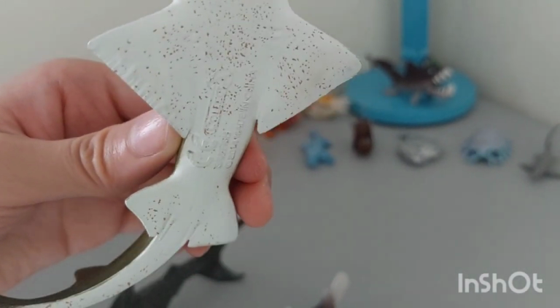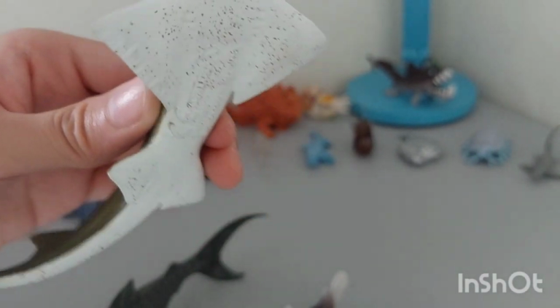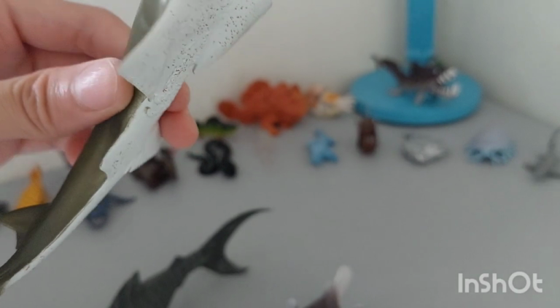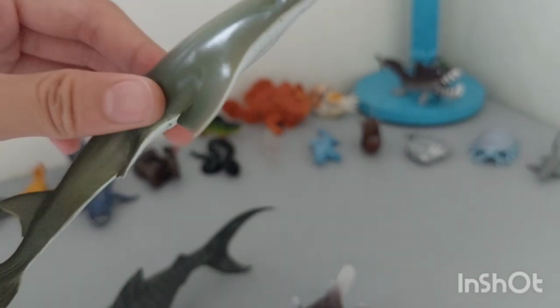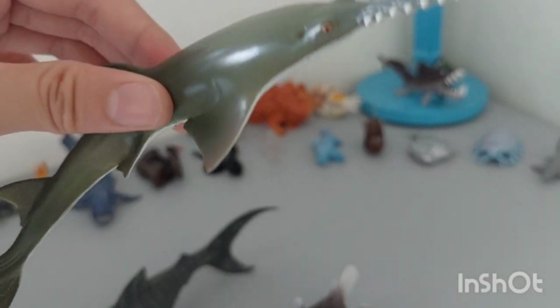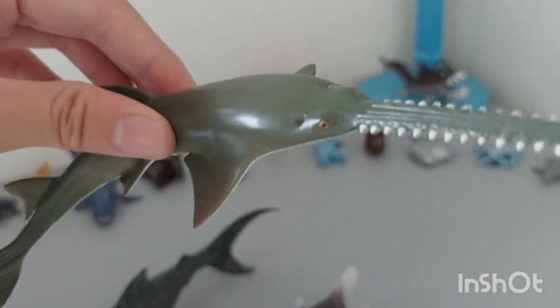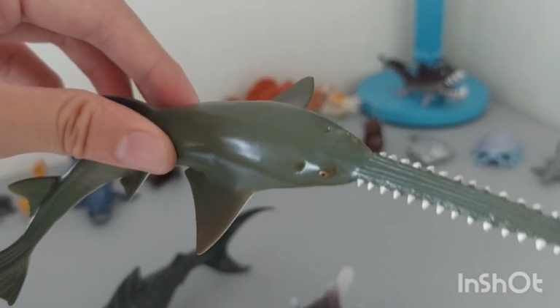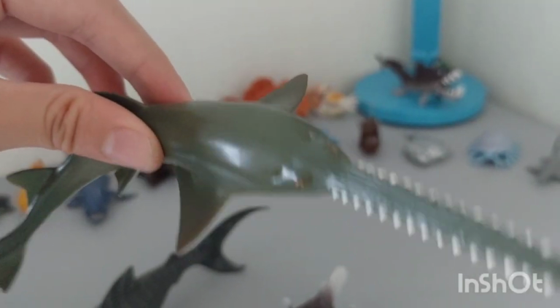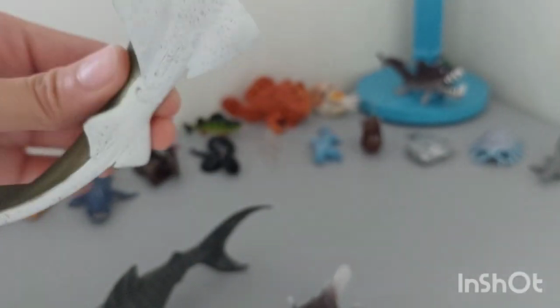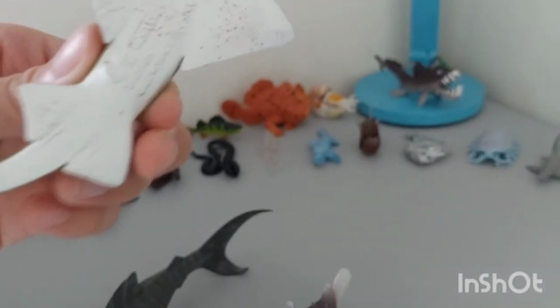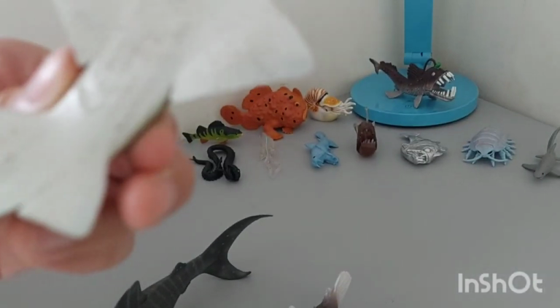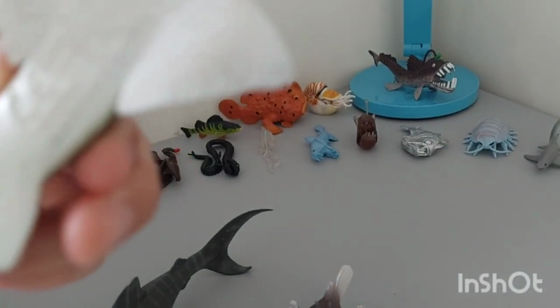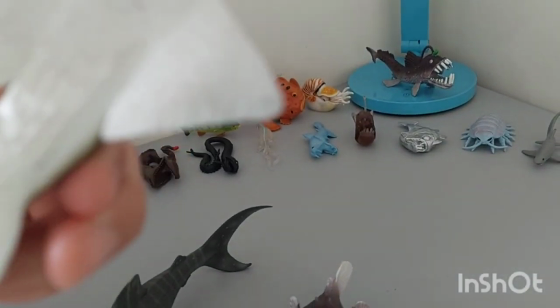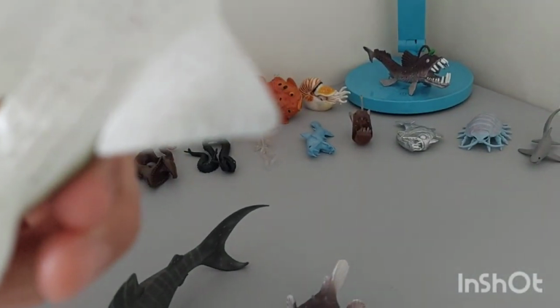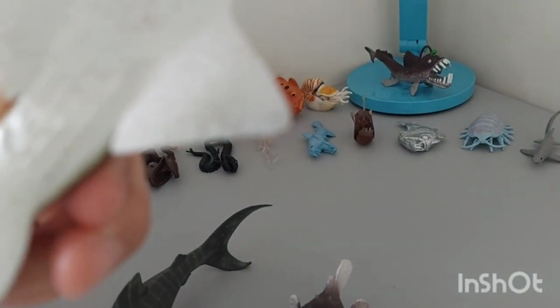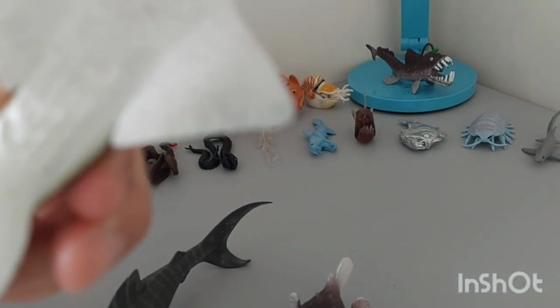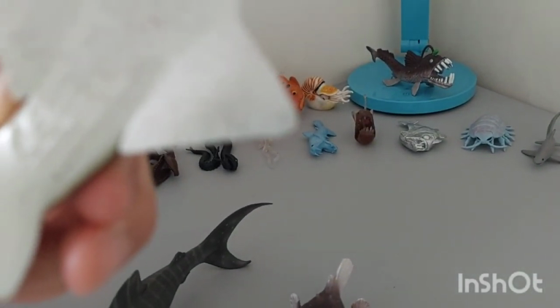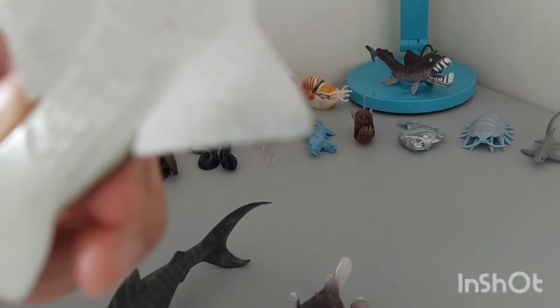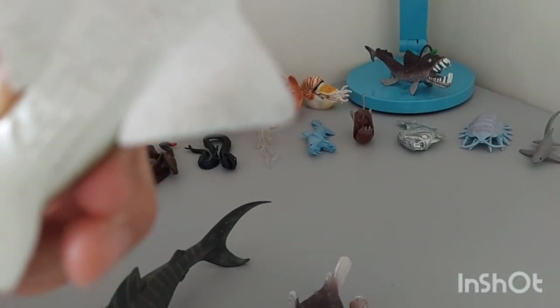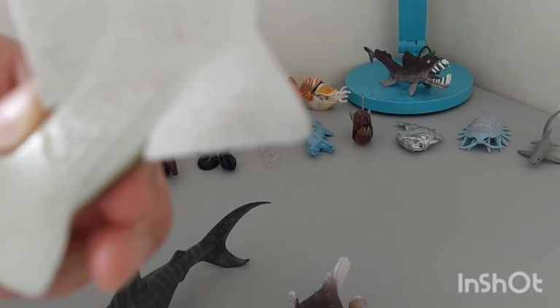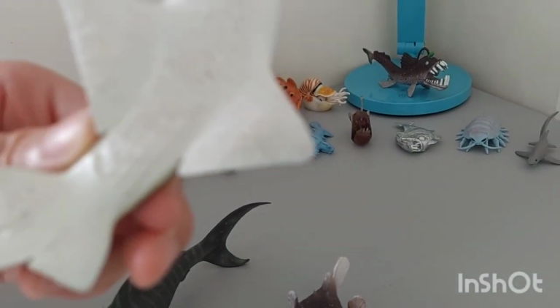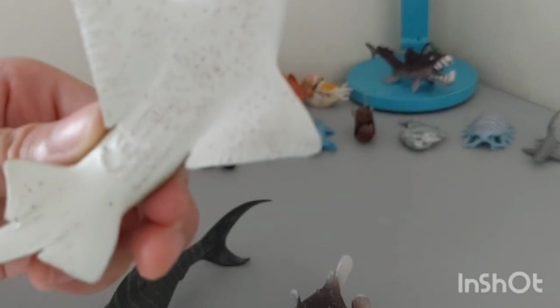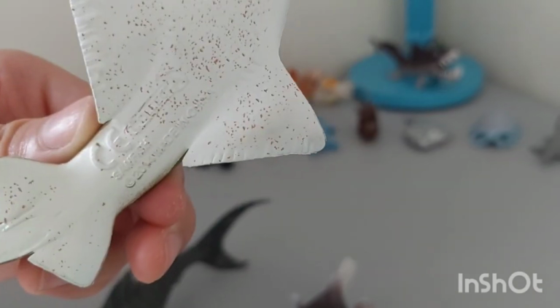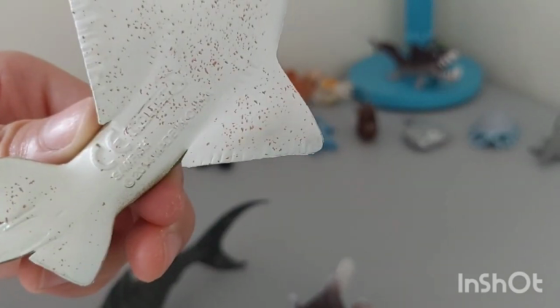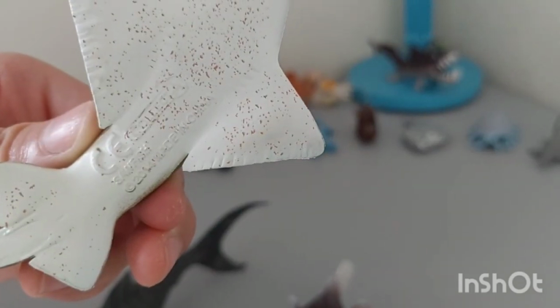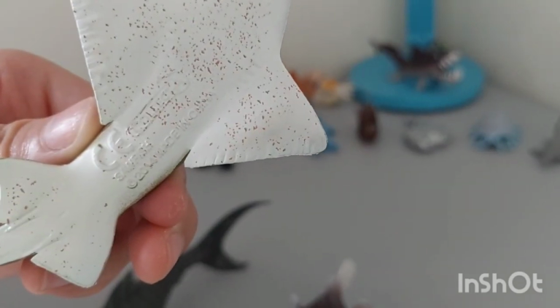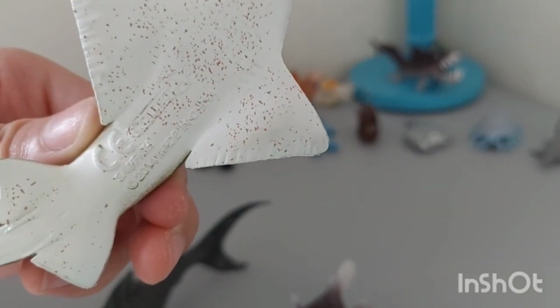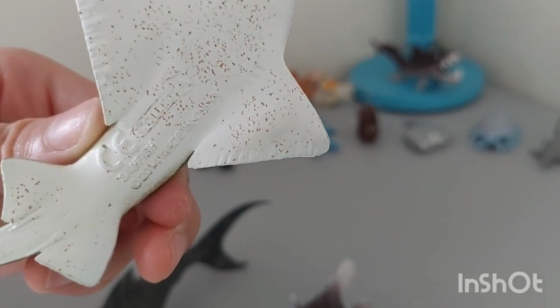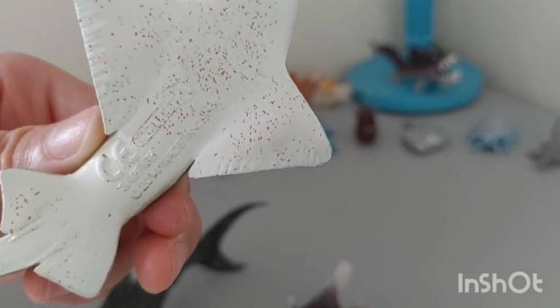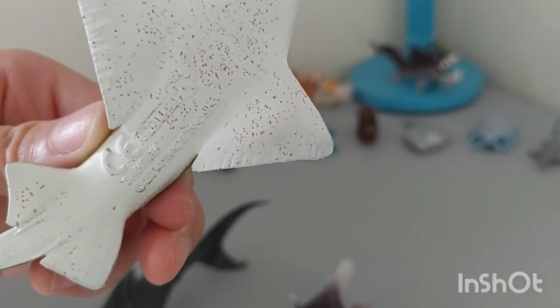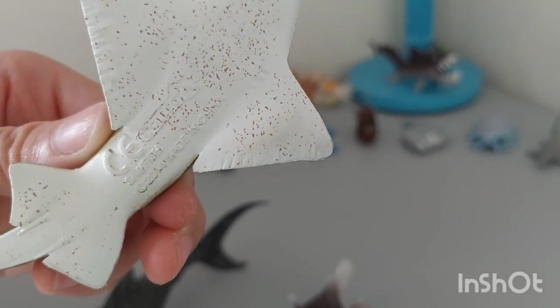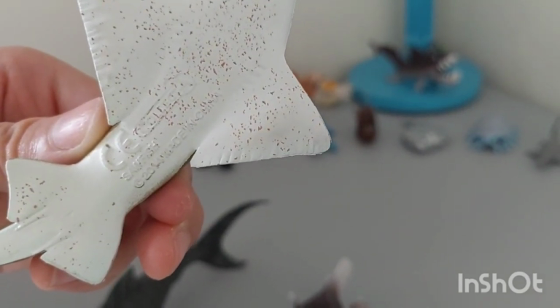It has only a few minor defects under its fin because of the dirt. There you go — you can see it now.